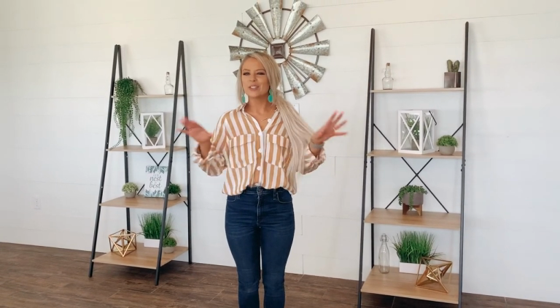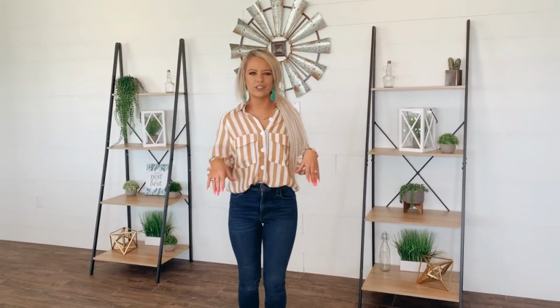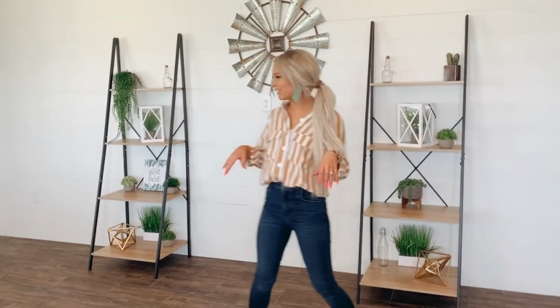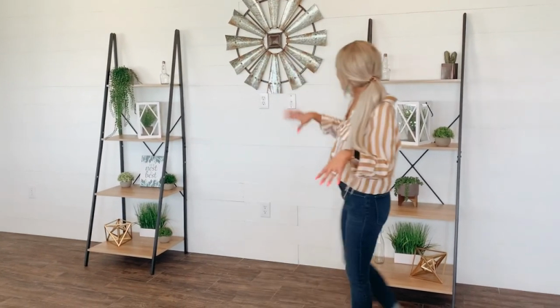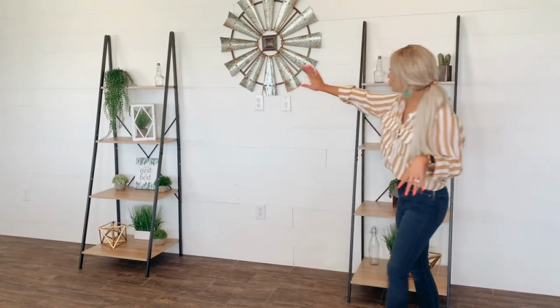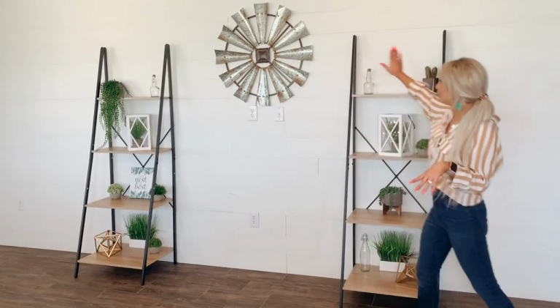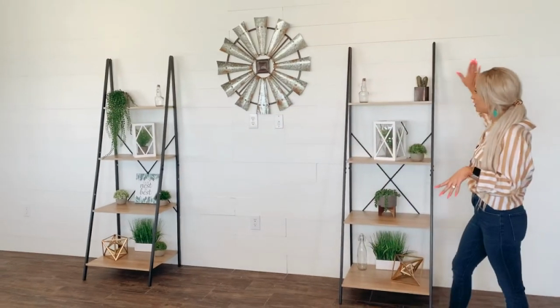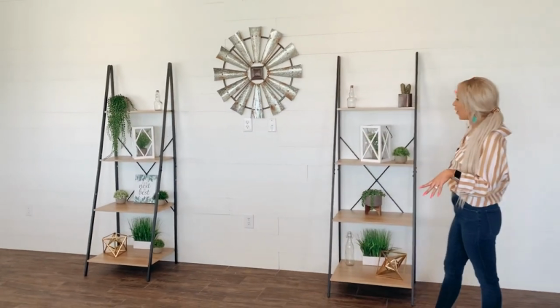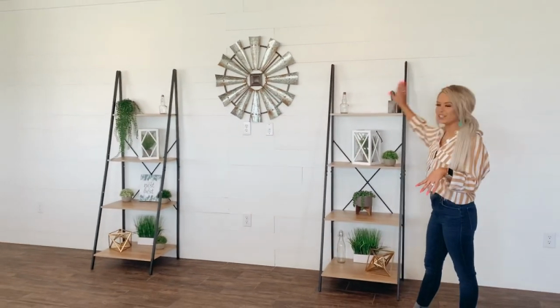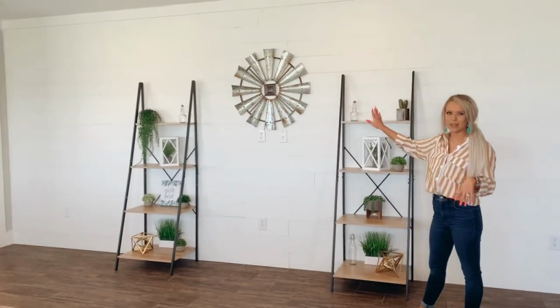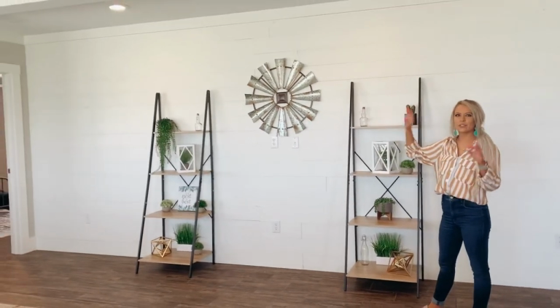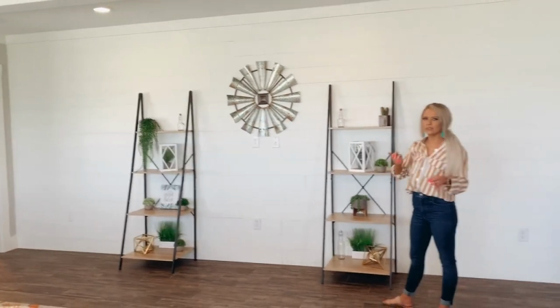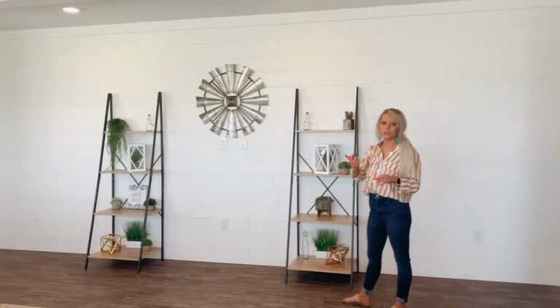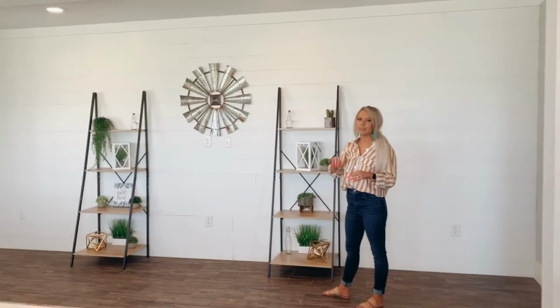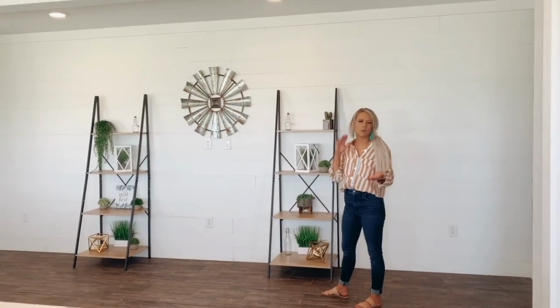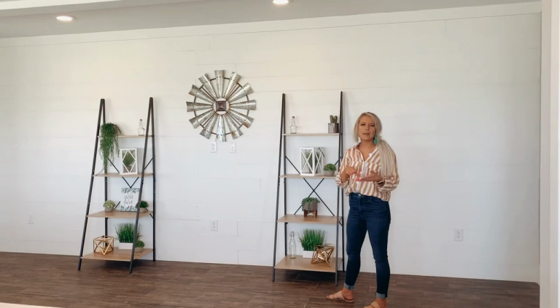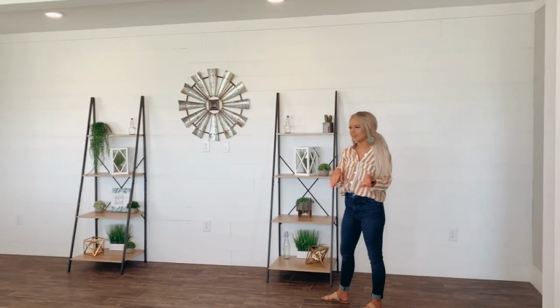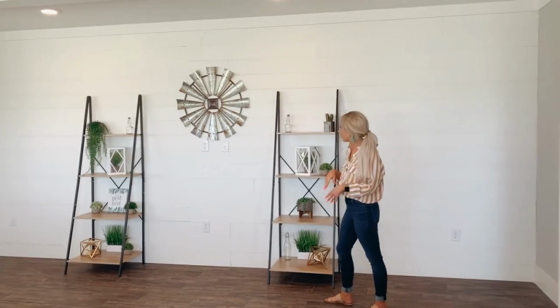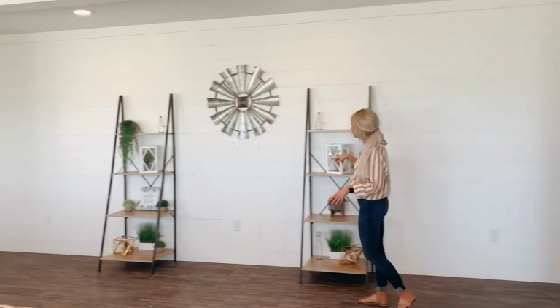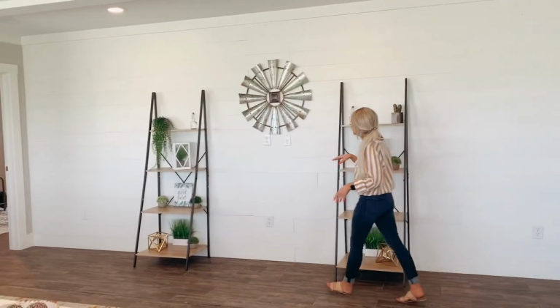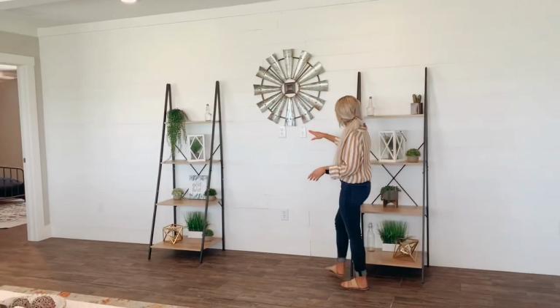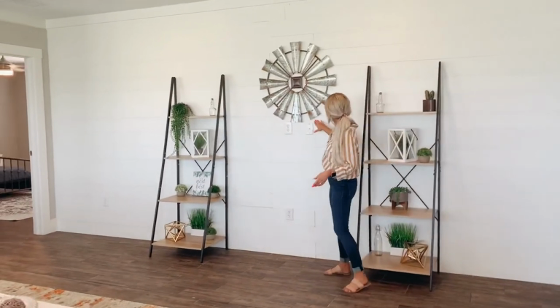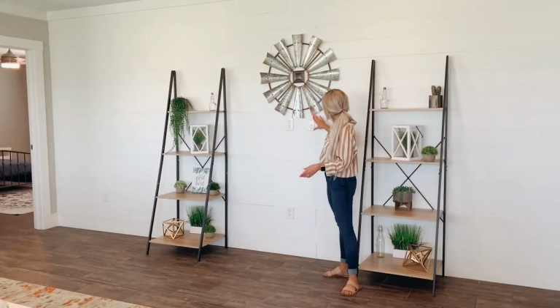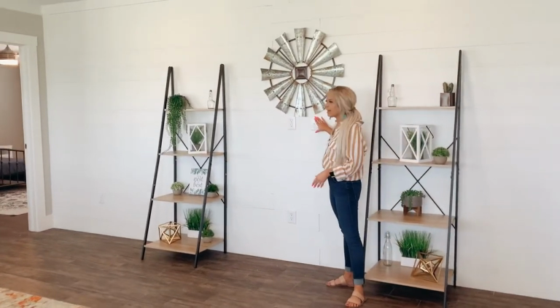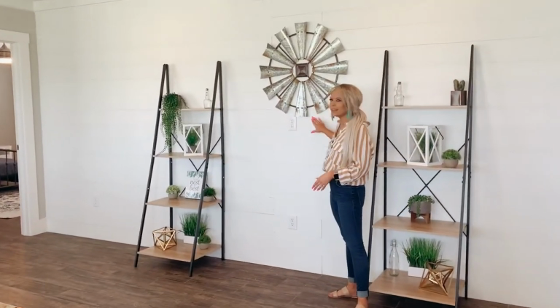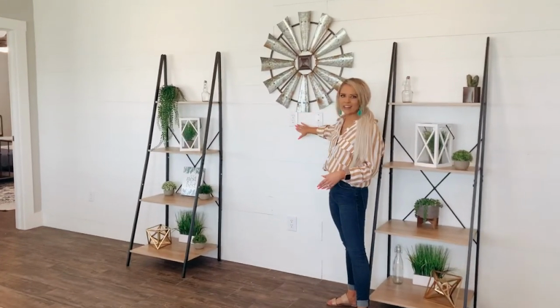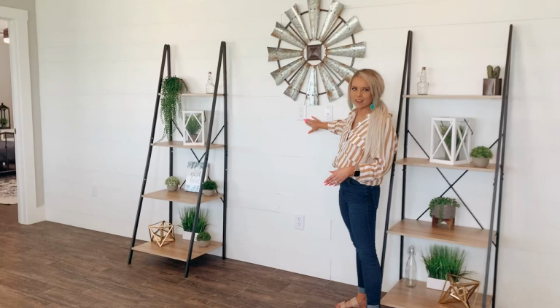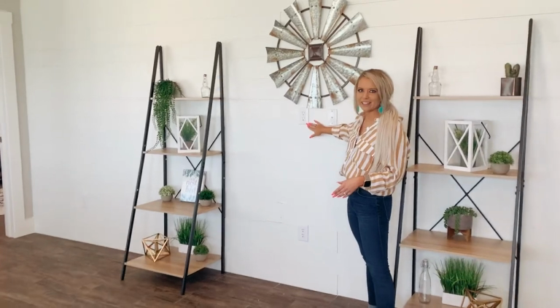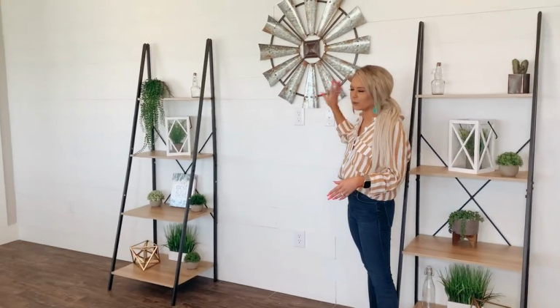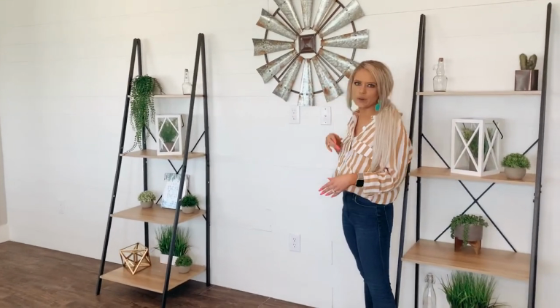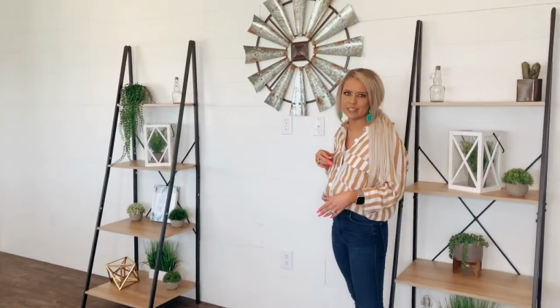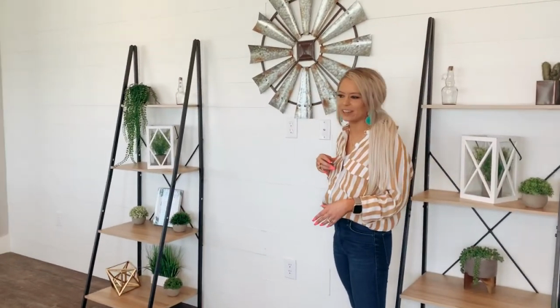We're going to start out here and I'm going to show this big feature wall — and it is shiplap. So it's the real deal shiplap, not like a wallpaper or anything like that. It's real wood. And you have your cable right here and your plug right here, so you're ready to go to put your big TV up.